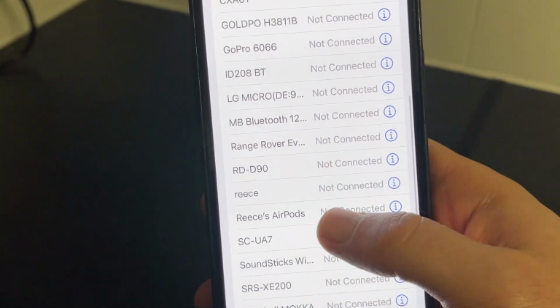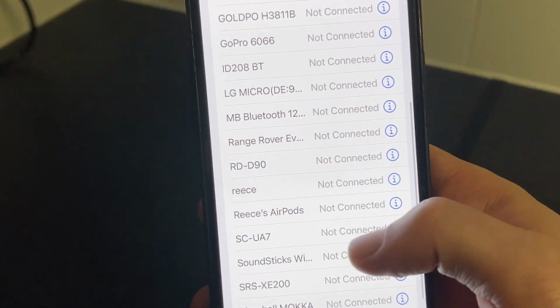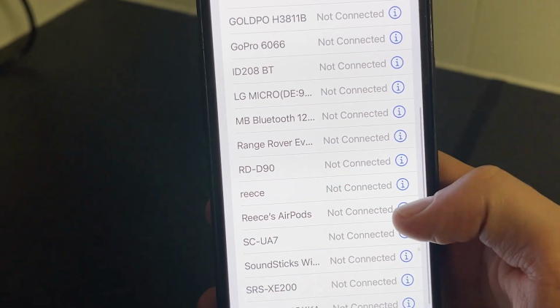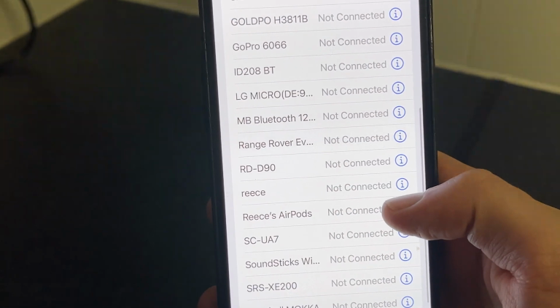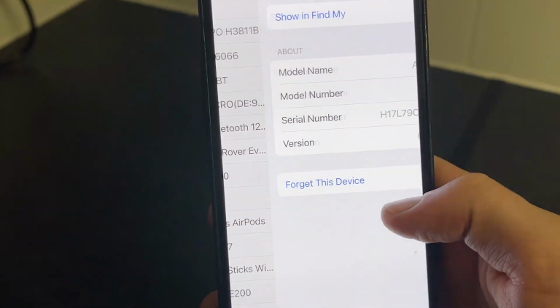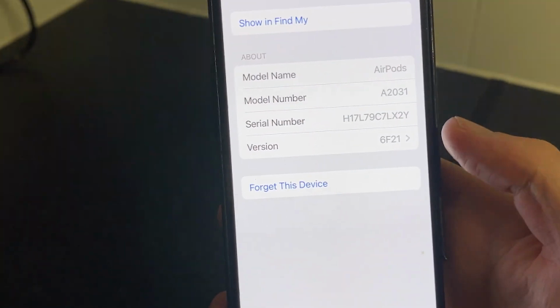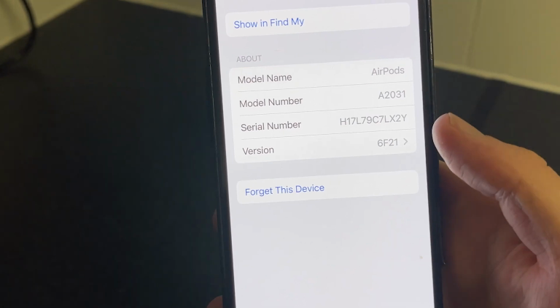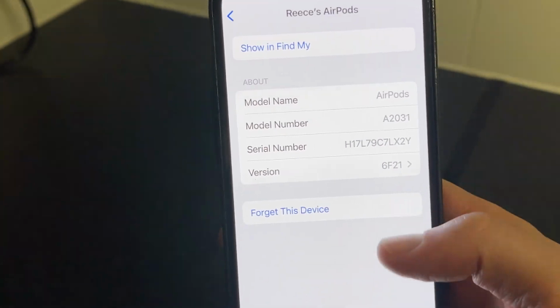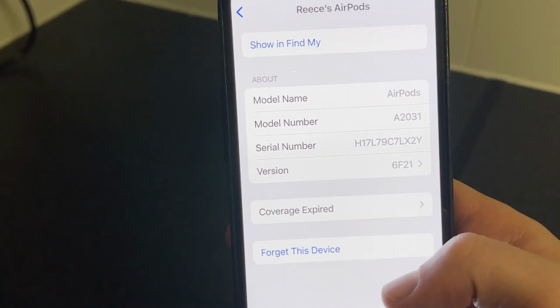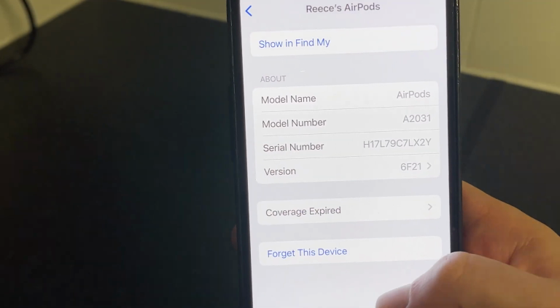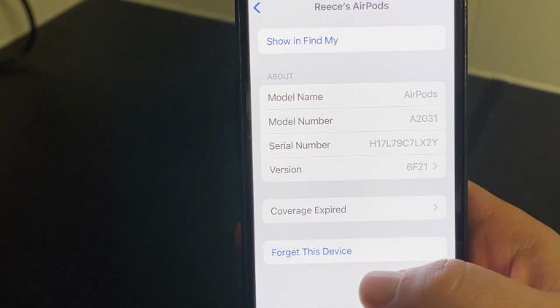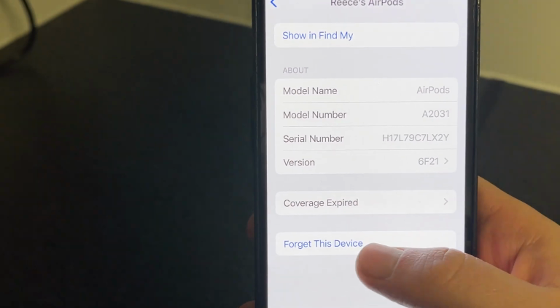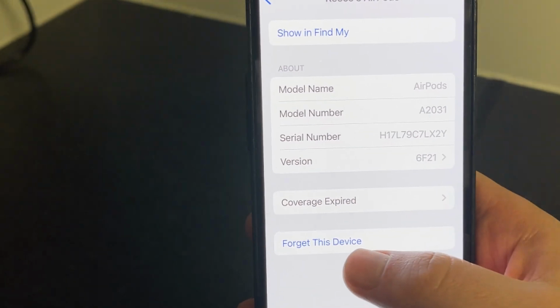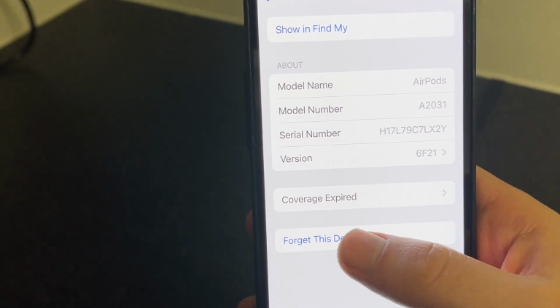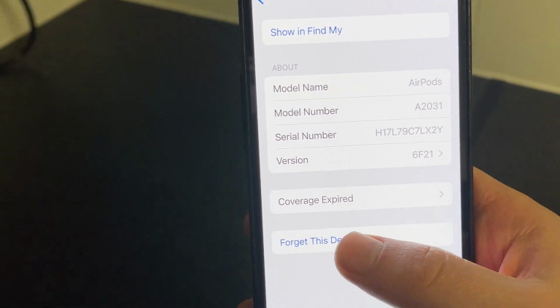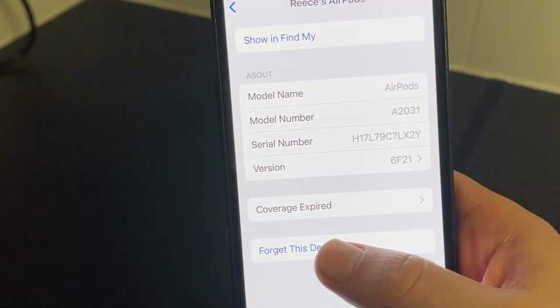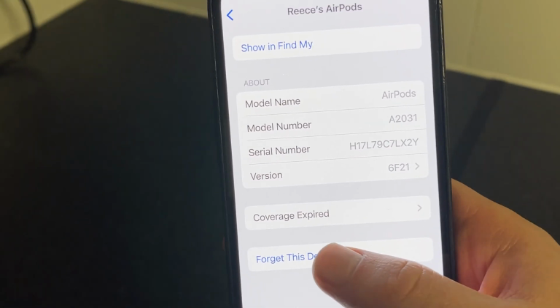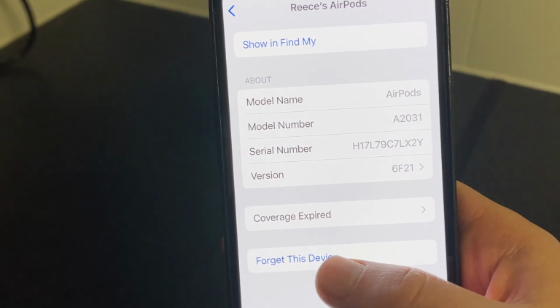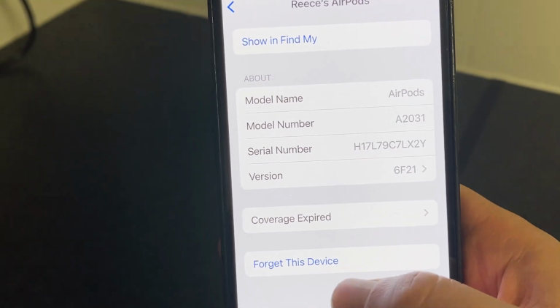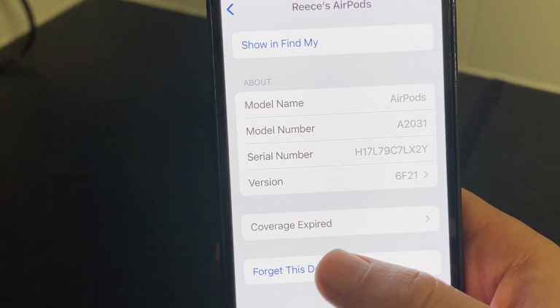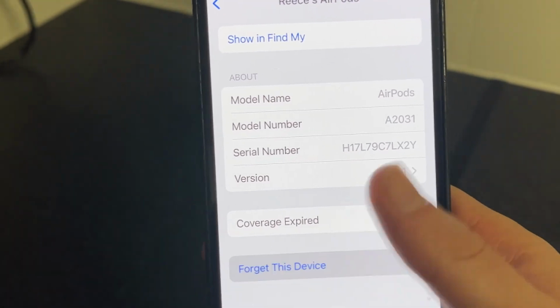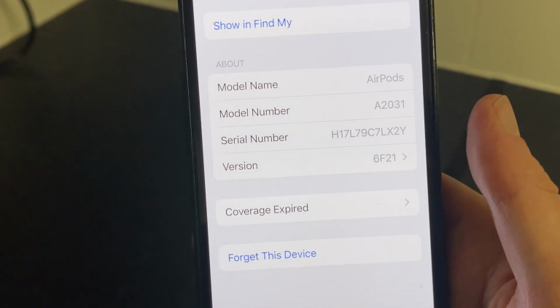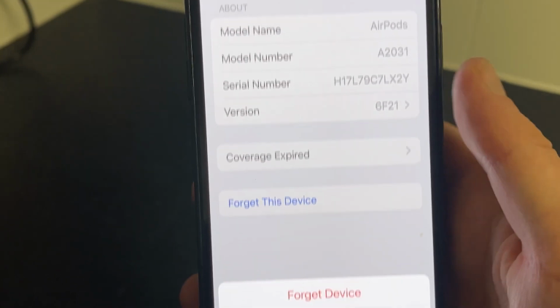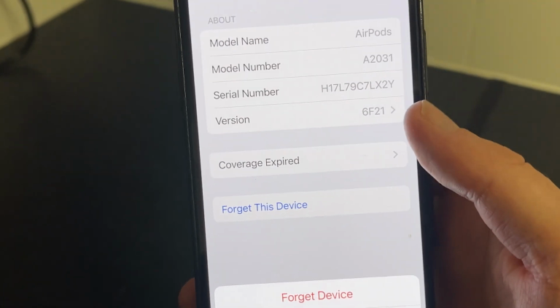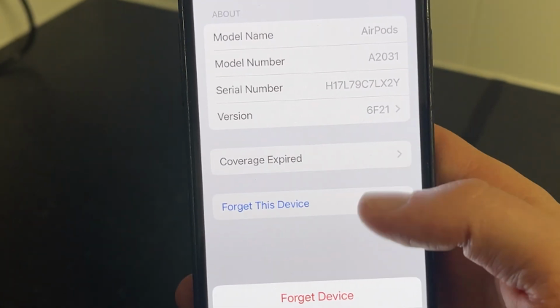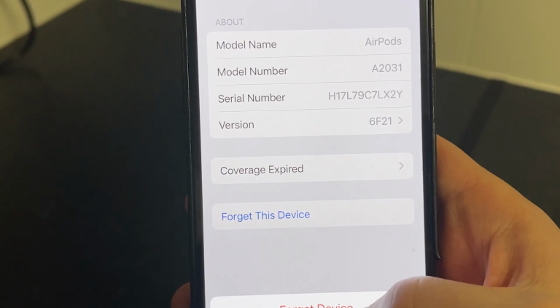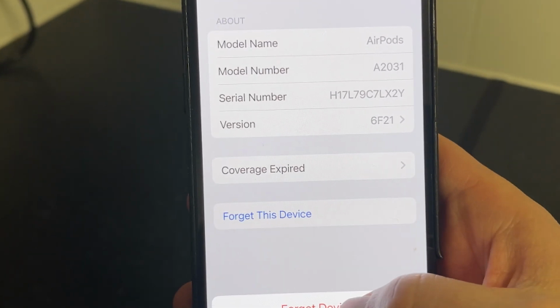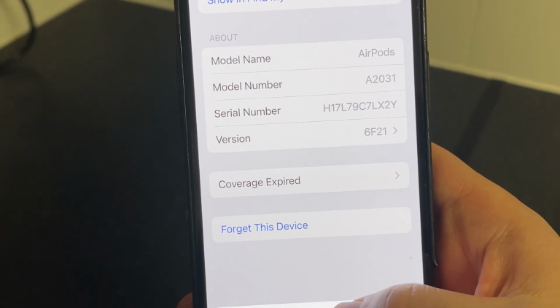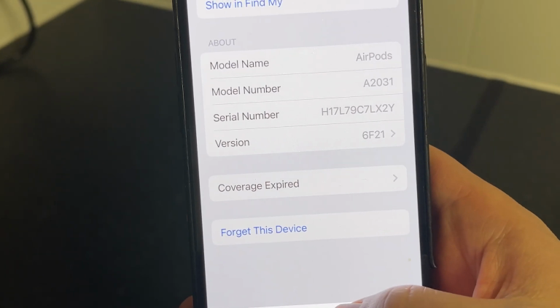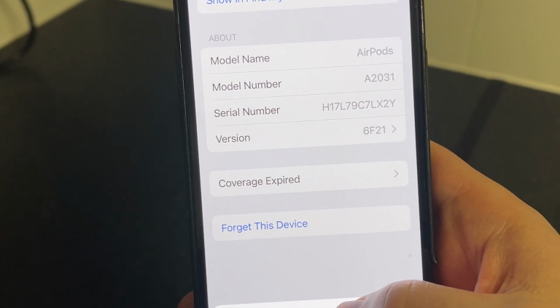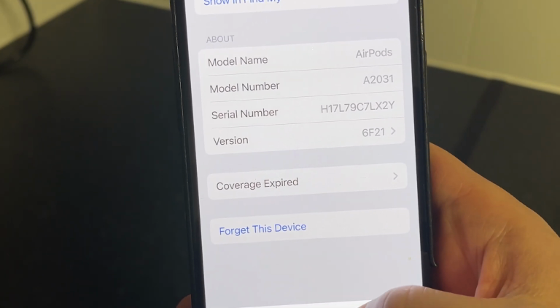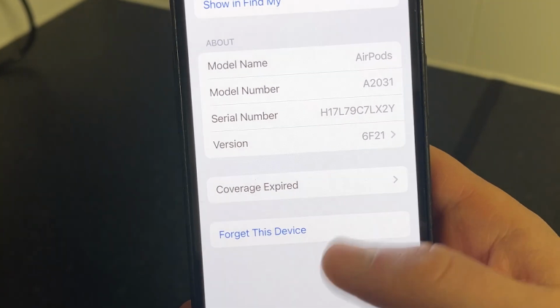Once you've found your AirPods, we're just going to click on the Information button like so, and then you need to scroll right down to the bottom and we're going to select Forget This Device, and then confirm by pressing Forget Device.